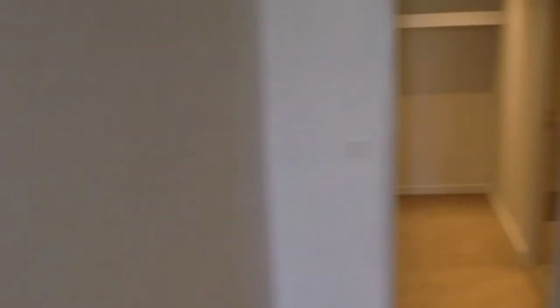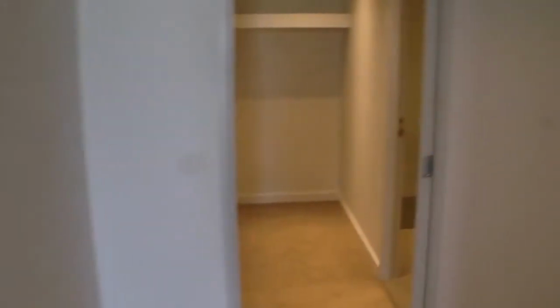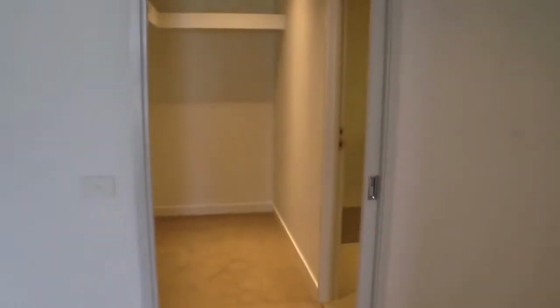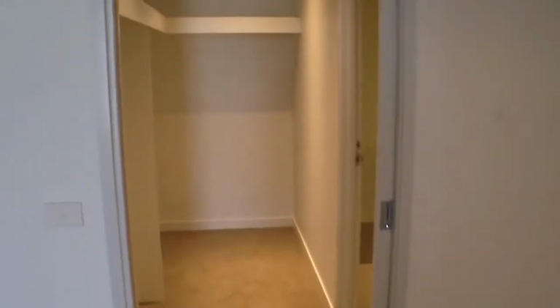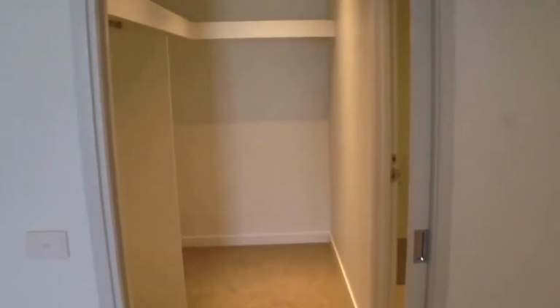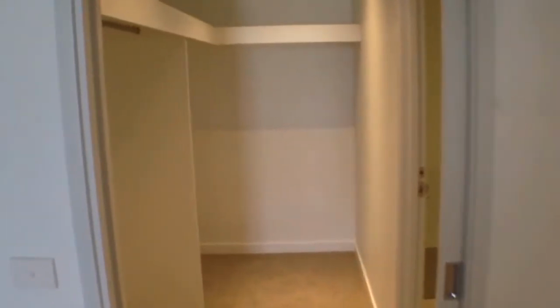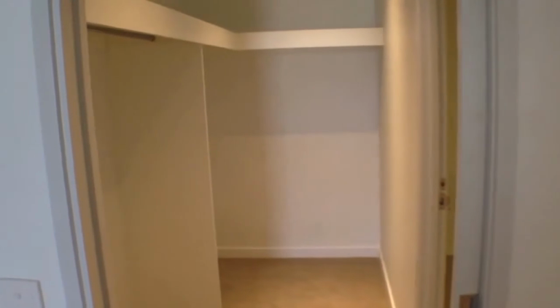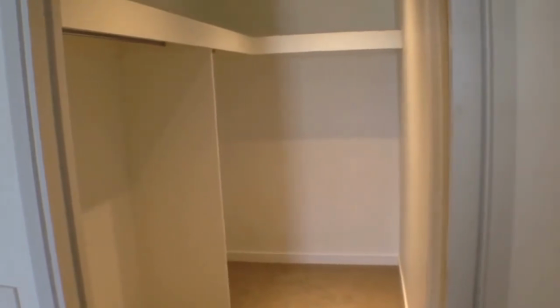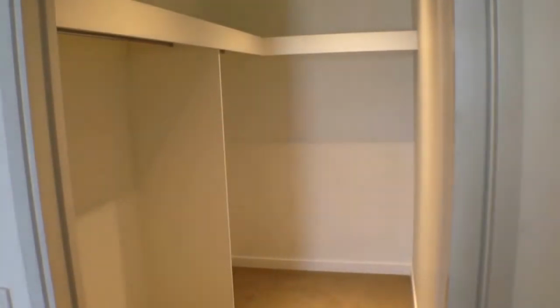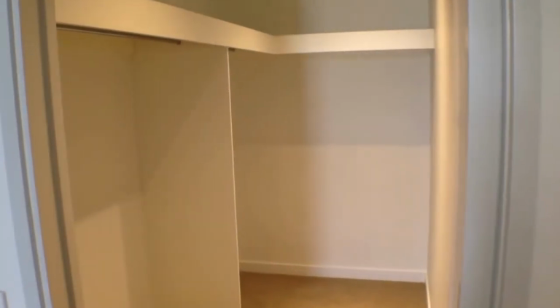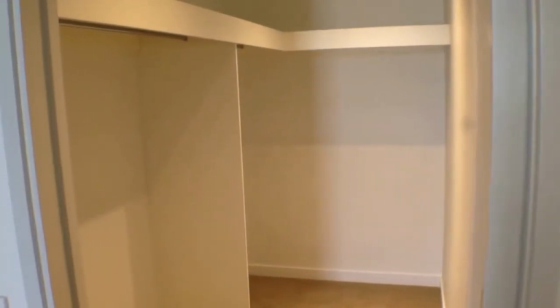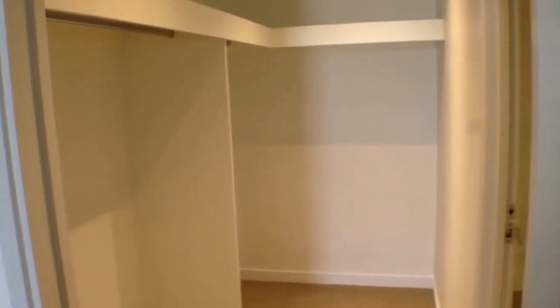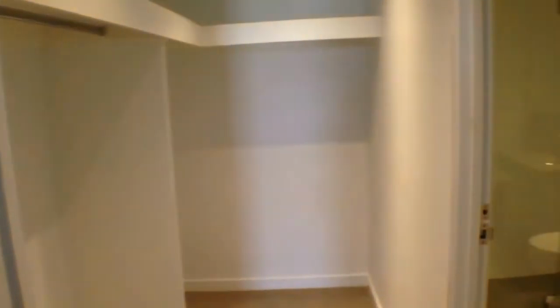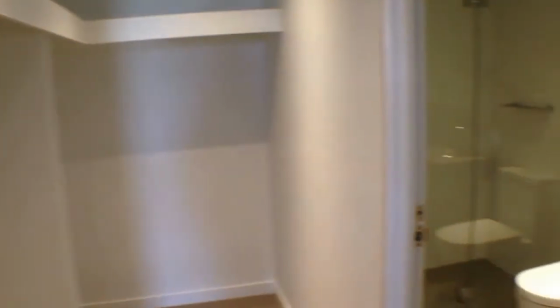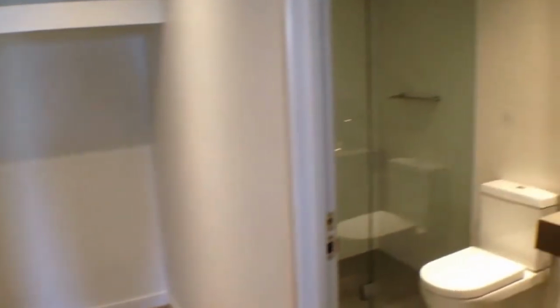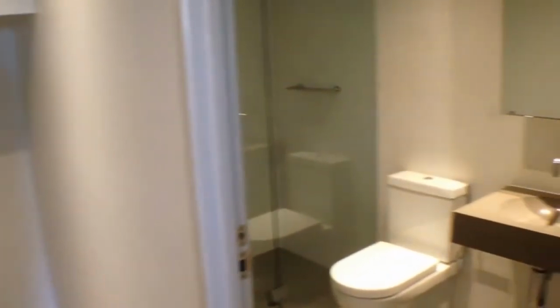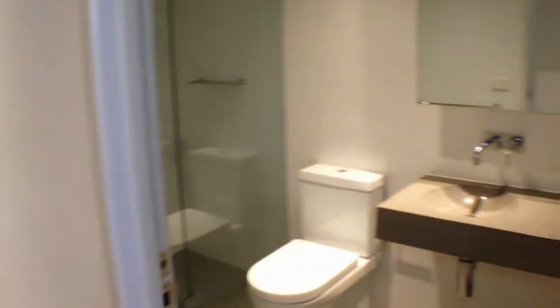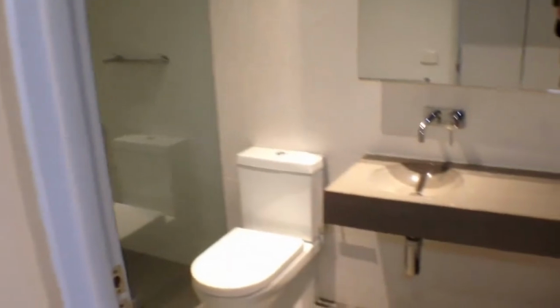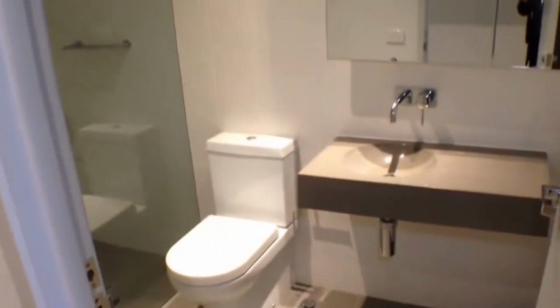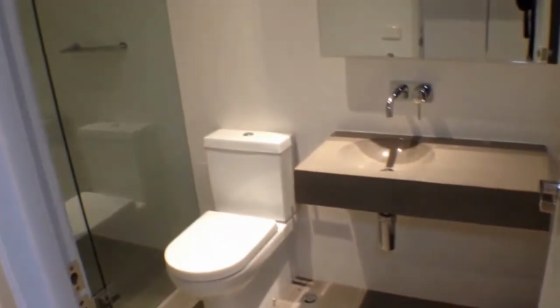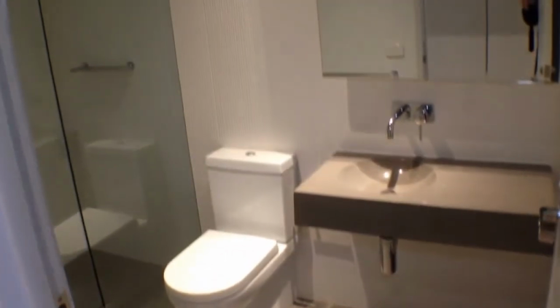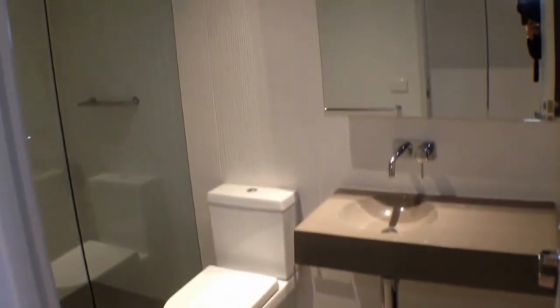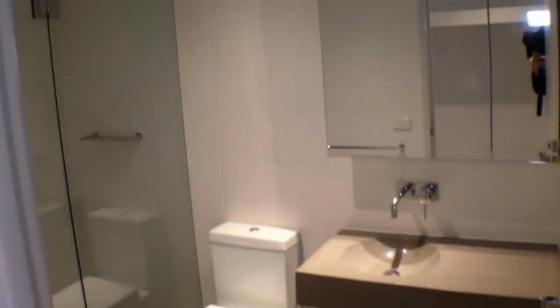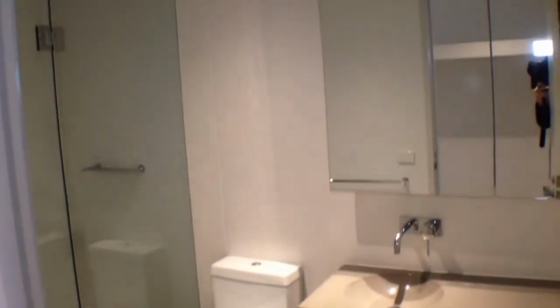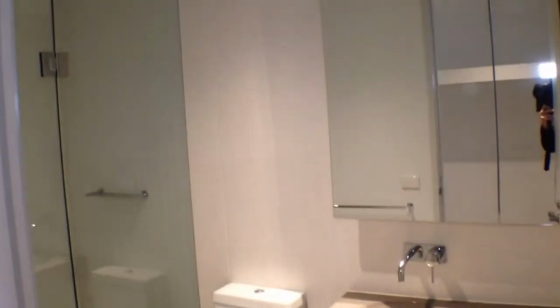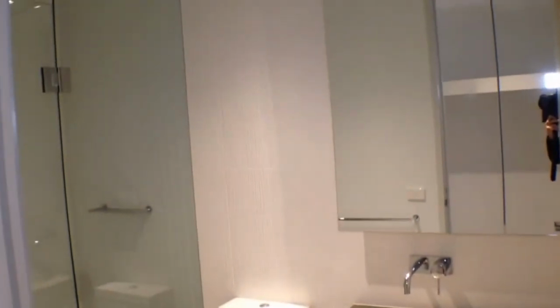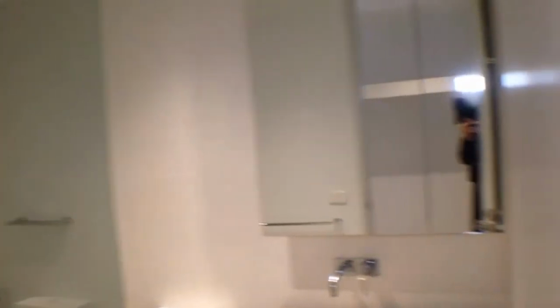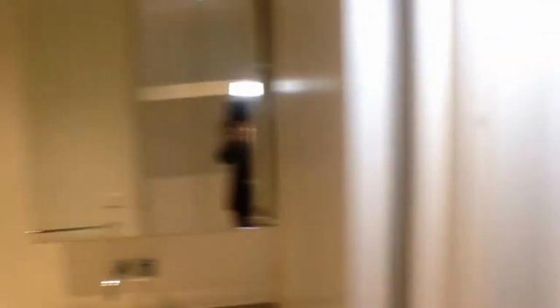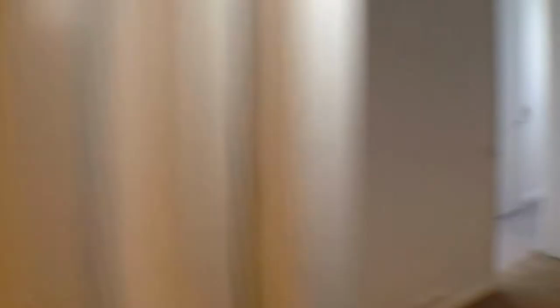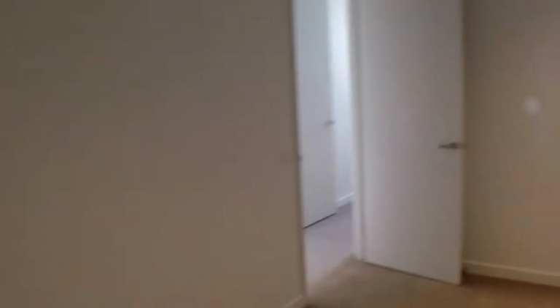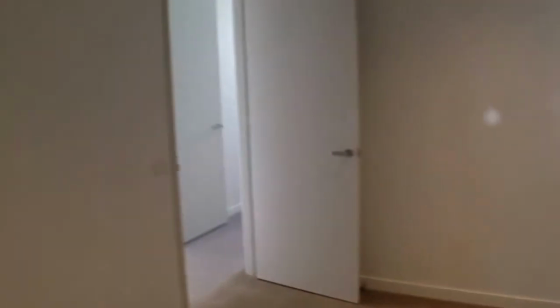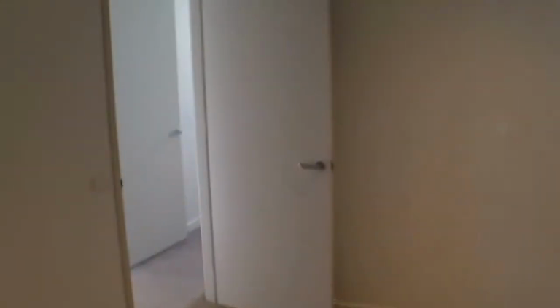Moving now into our walk-in wardrobe — as we can see, plenty of room to hang all of your clothes, which also runs into our ensuite bathroom, which is nice and modern. Plenty of cupboard space for all of your toiletries and very good quality fixtures and fittings.